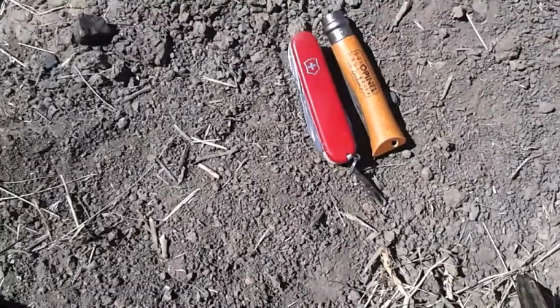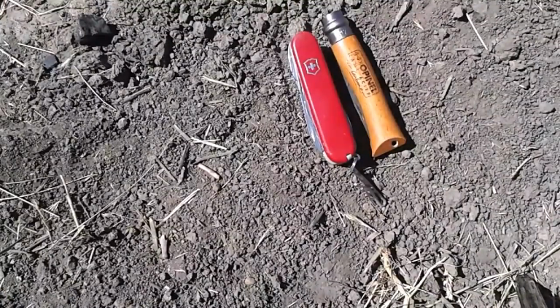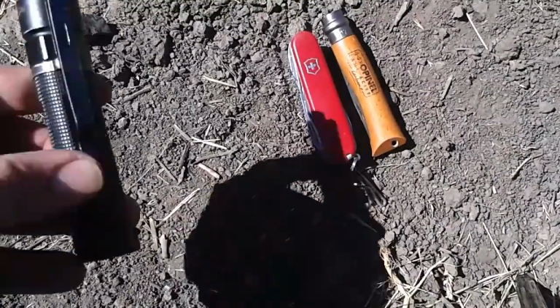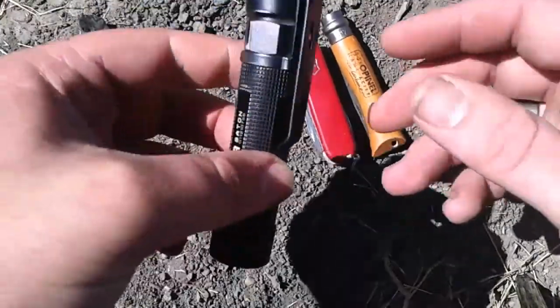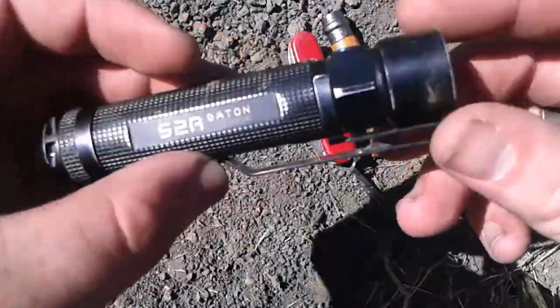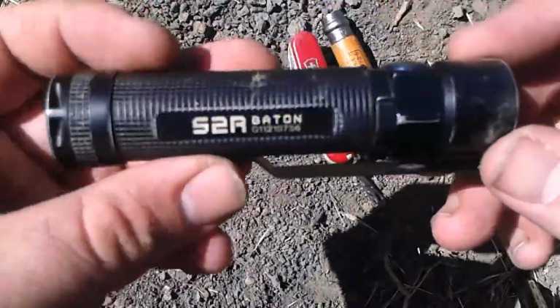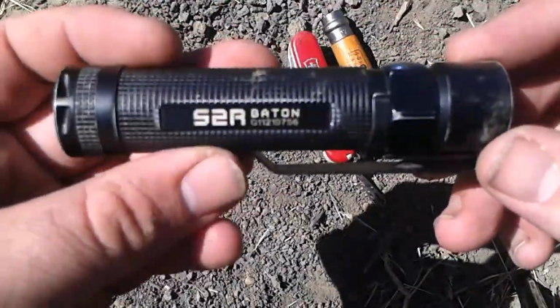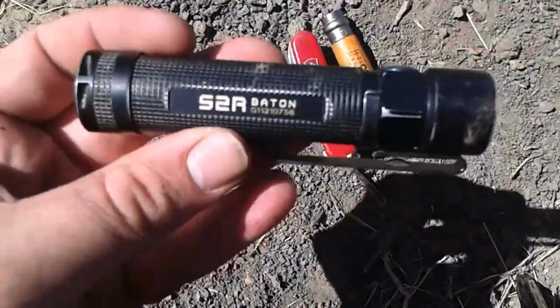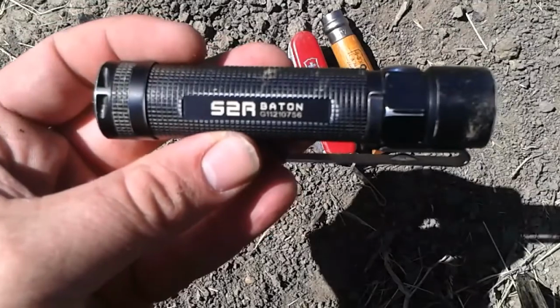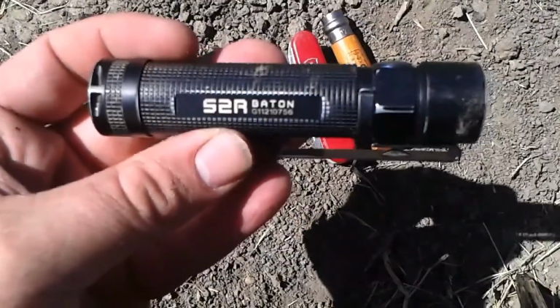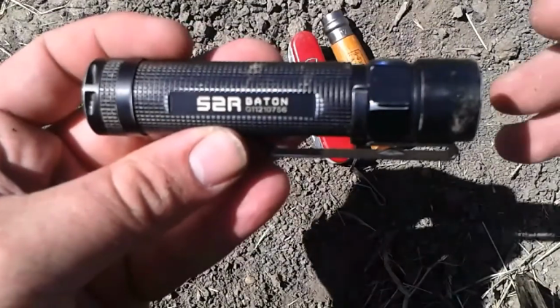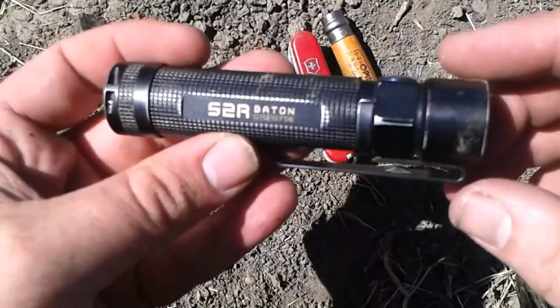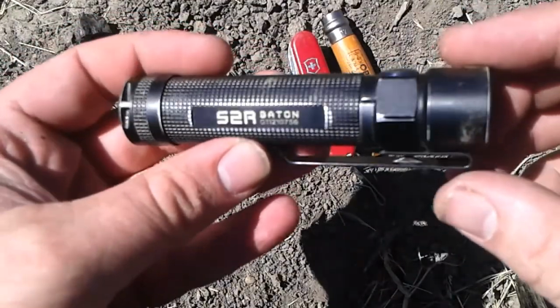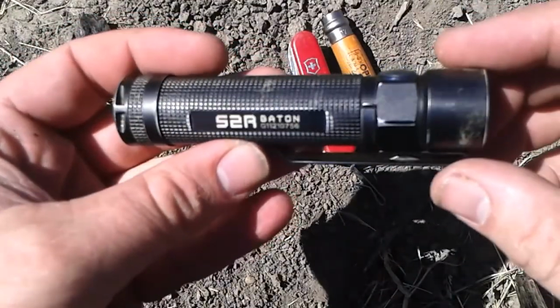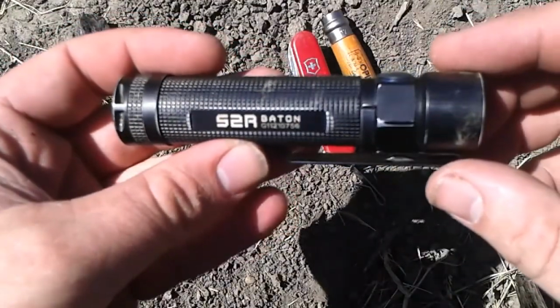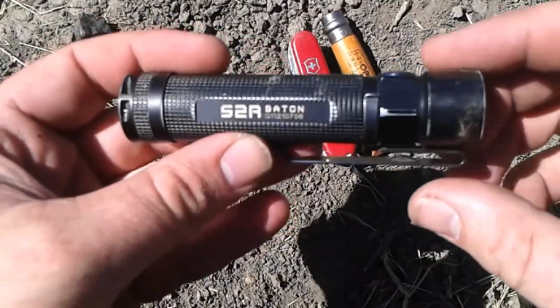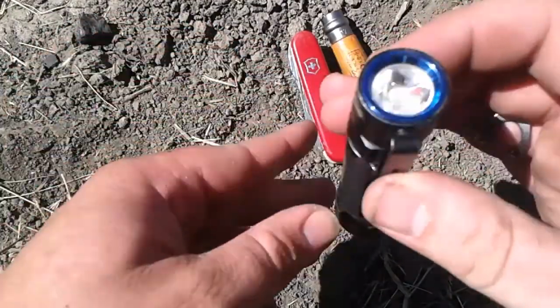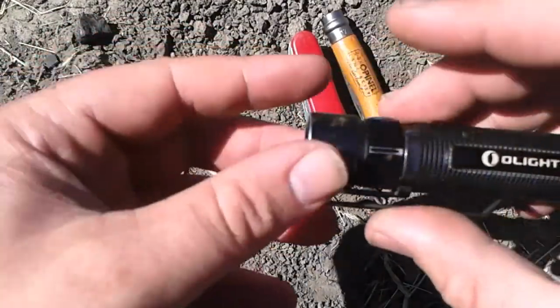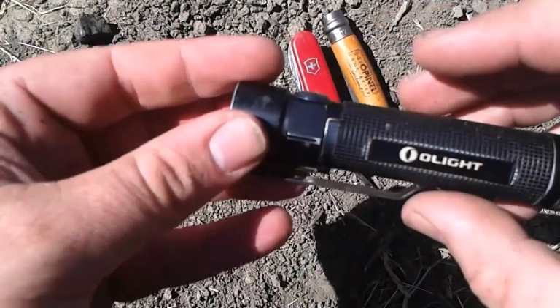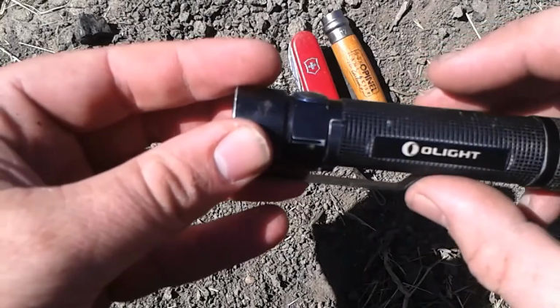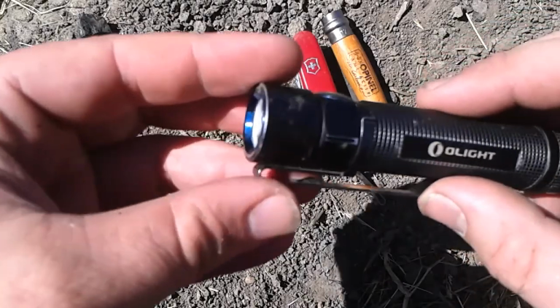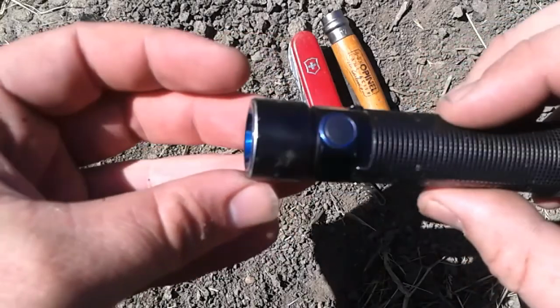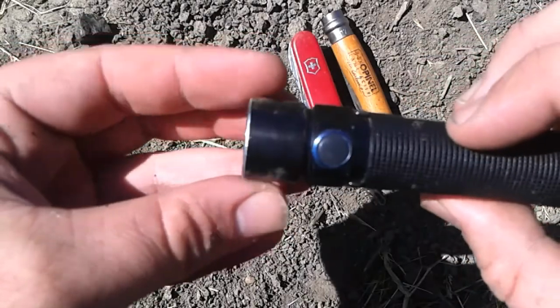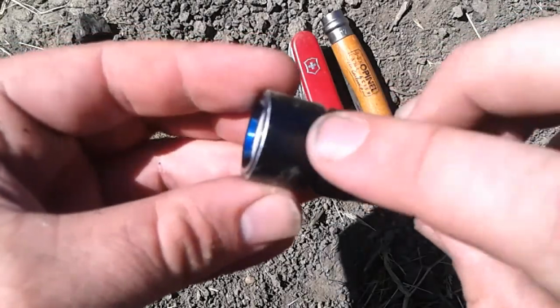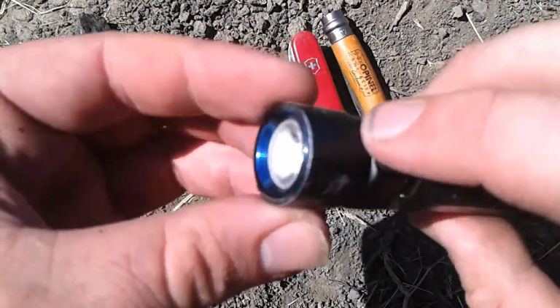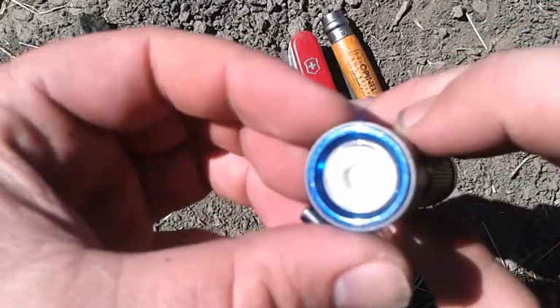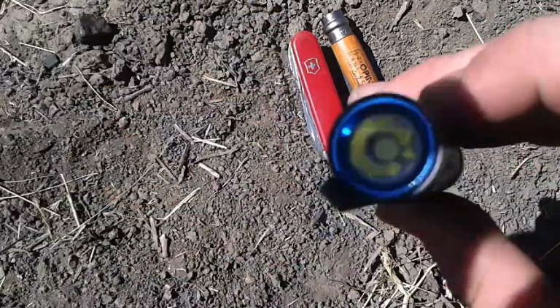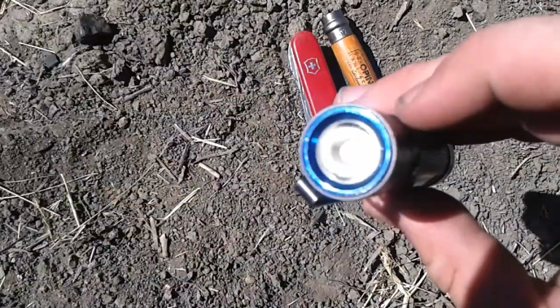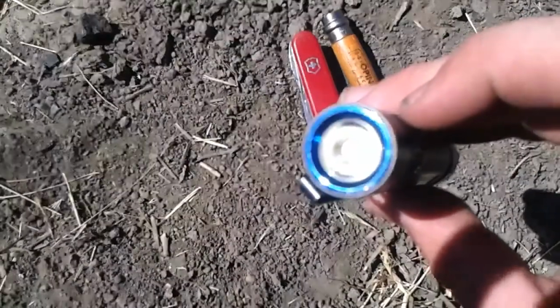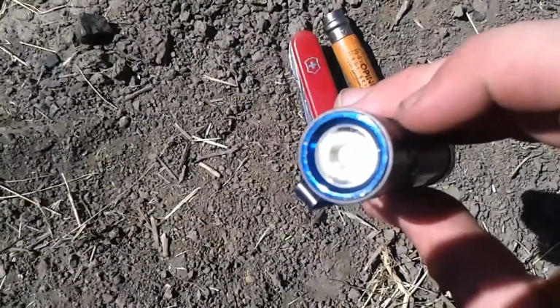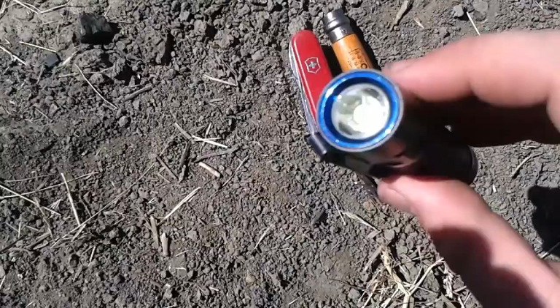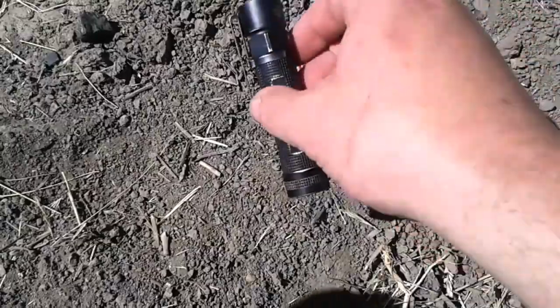As far as the flashlight goes, still using the S2R Baton. Still one of my favorites.